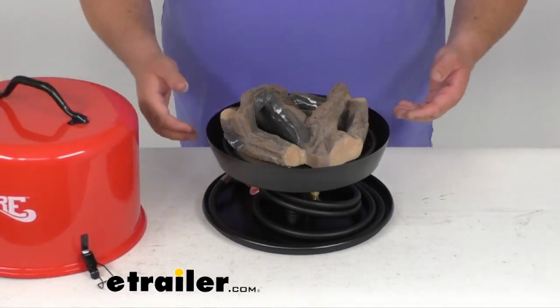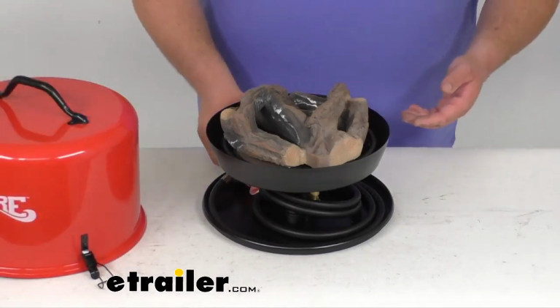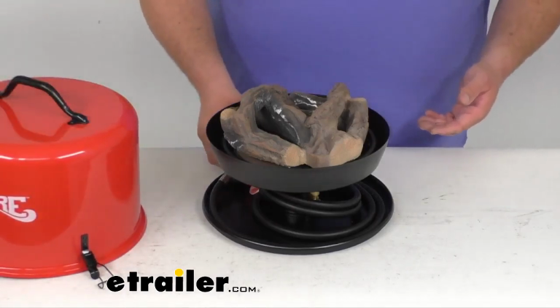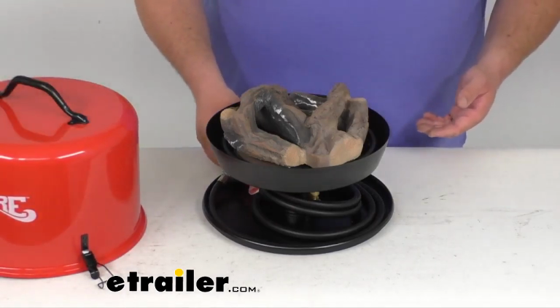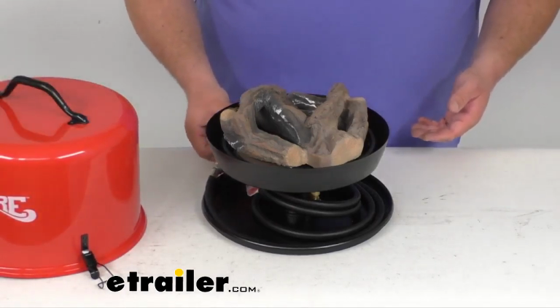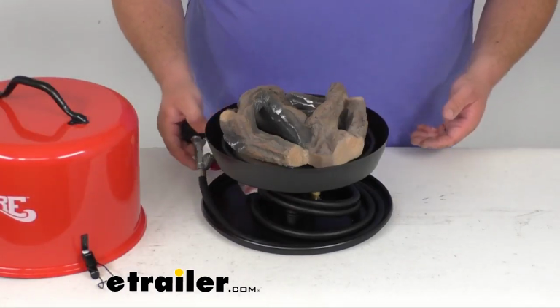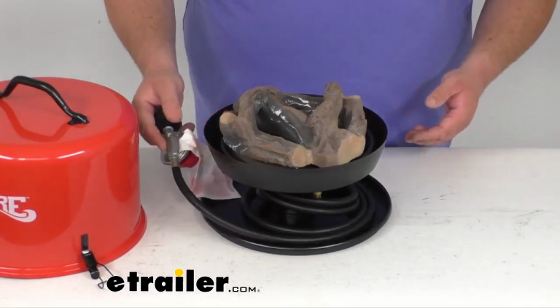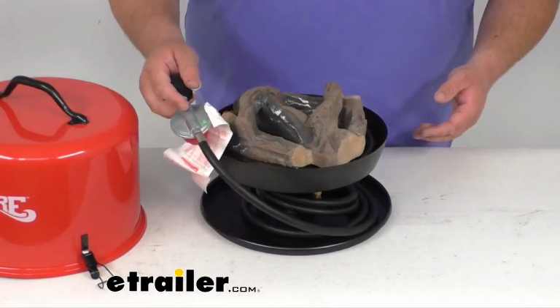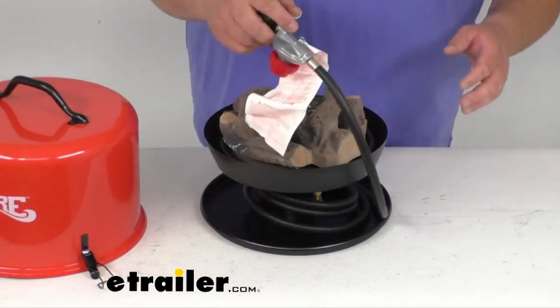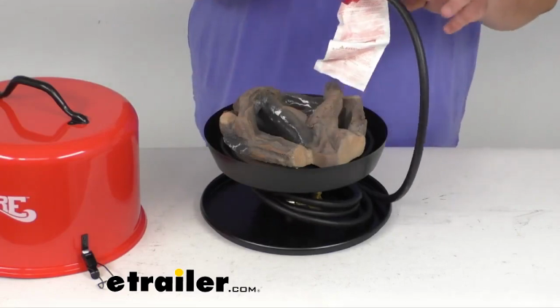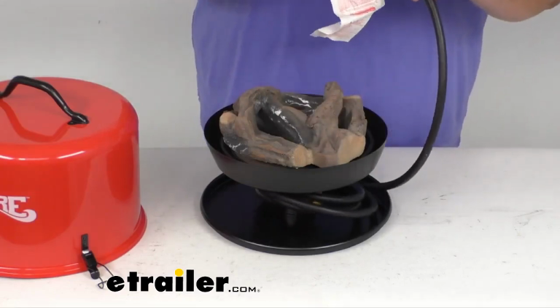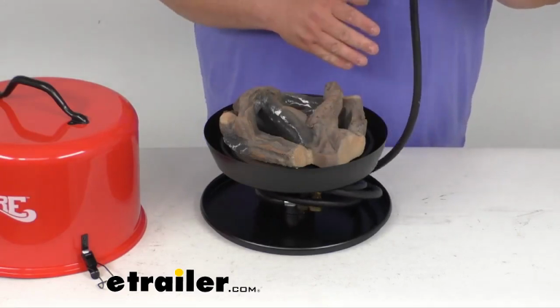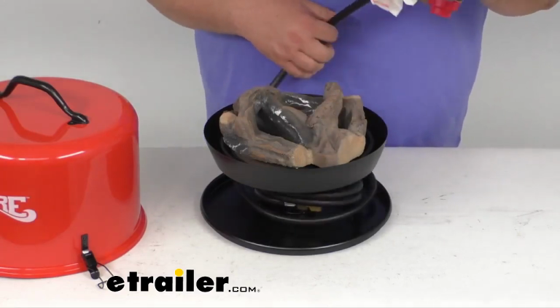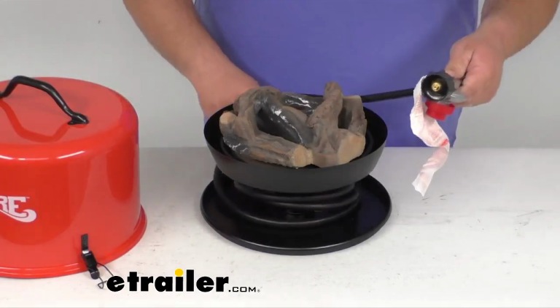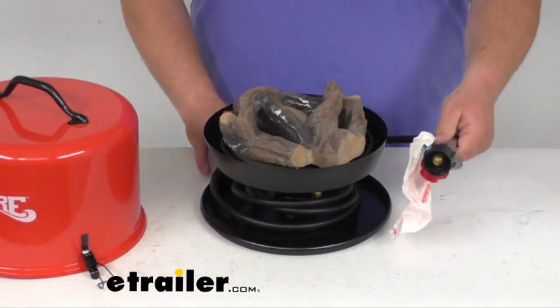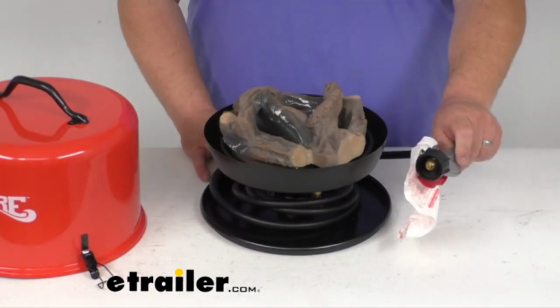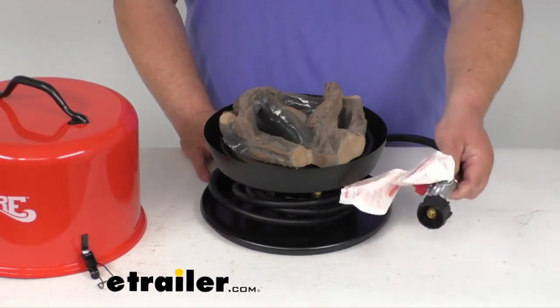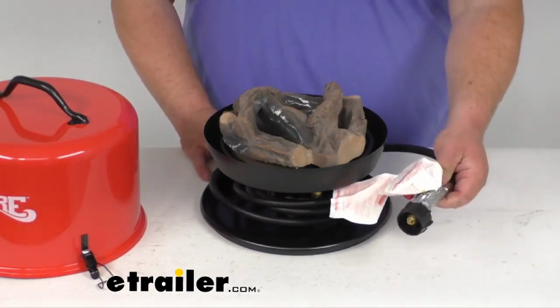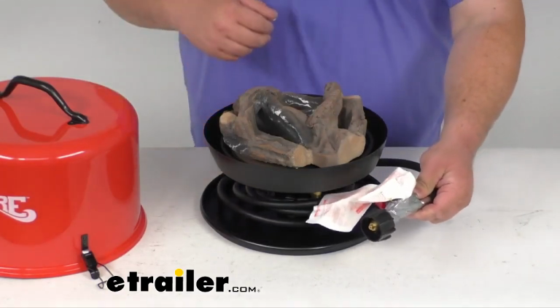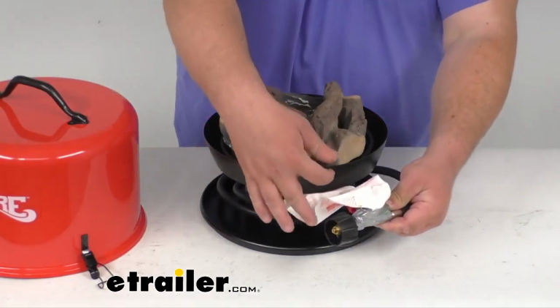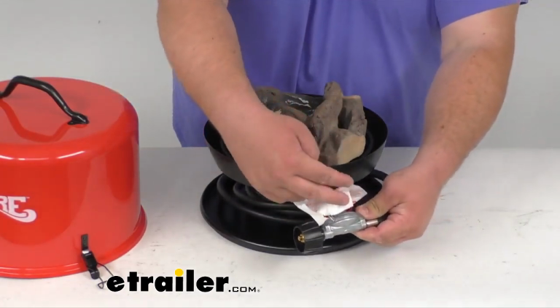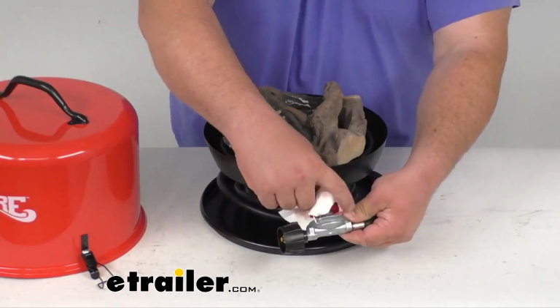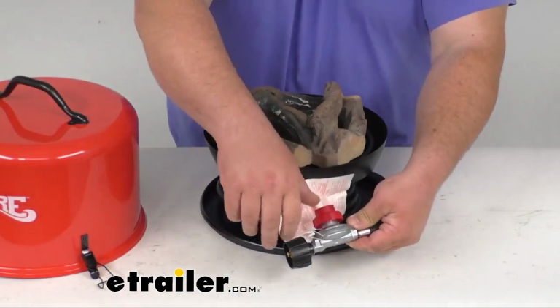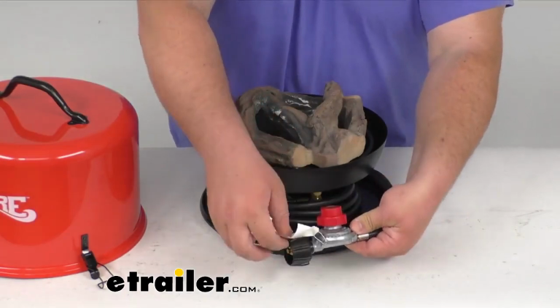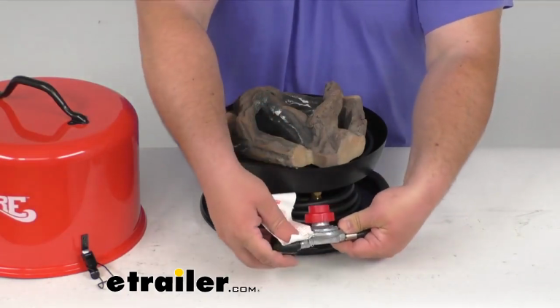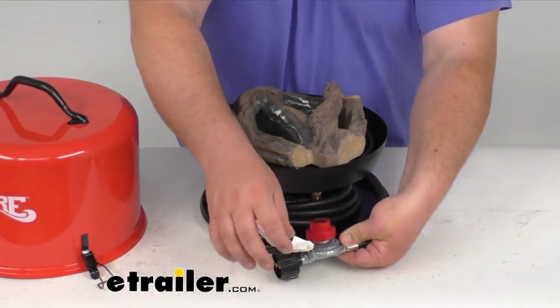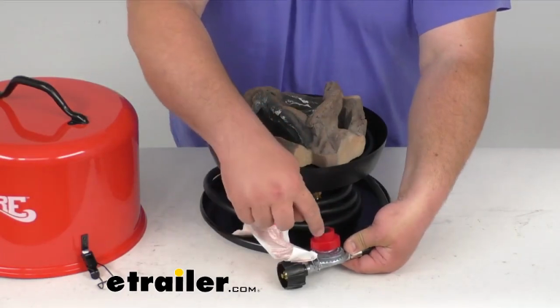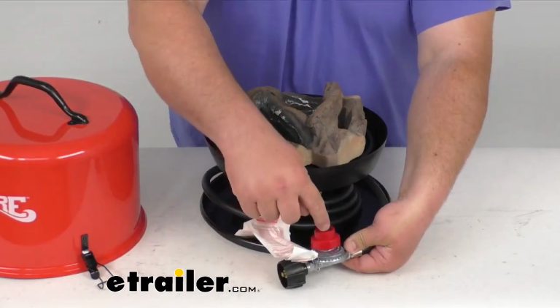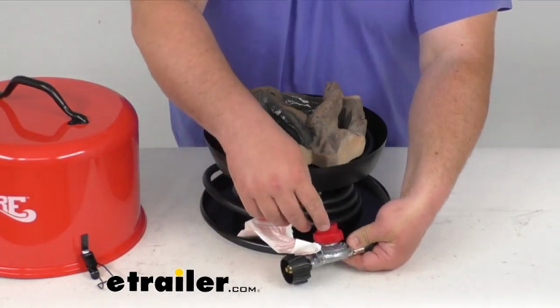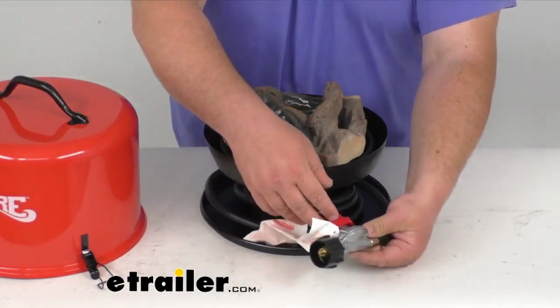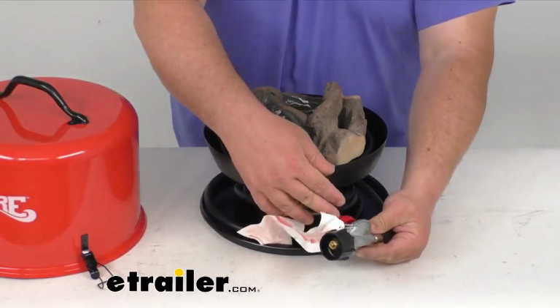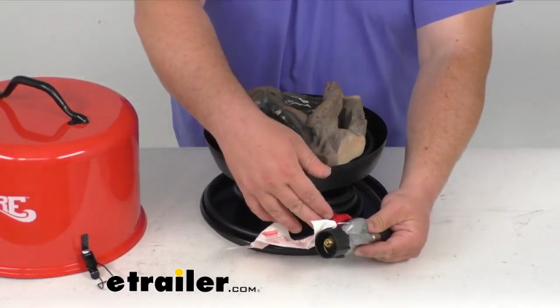And then you have your fireplace fire pit. You do have a length of cord here — I'm not going to unwind it totally, but it is eight feet long. Very impressive, eight feet of cord. It's got the safety regulator here and everything.